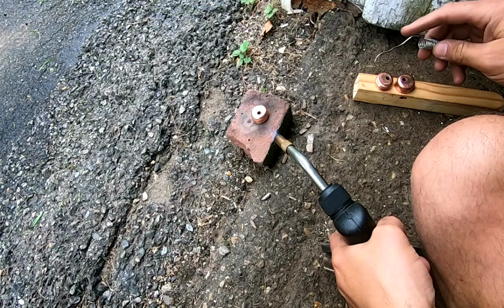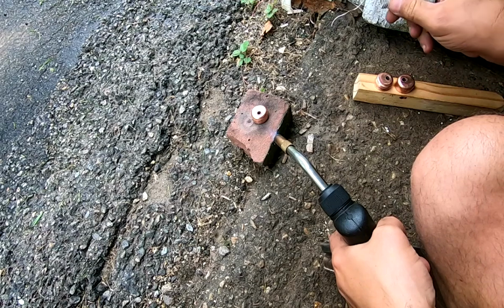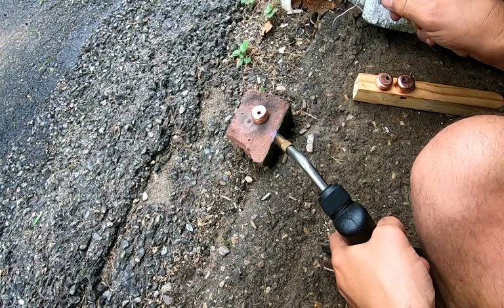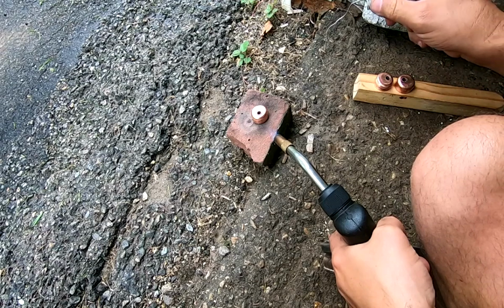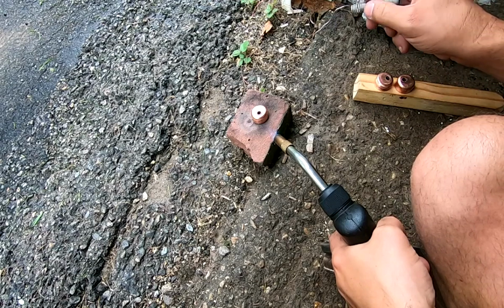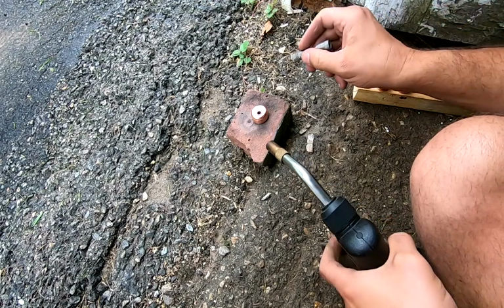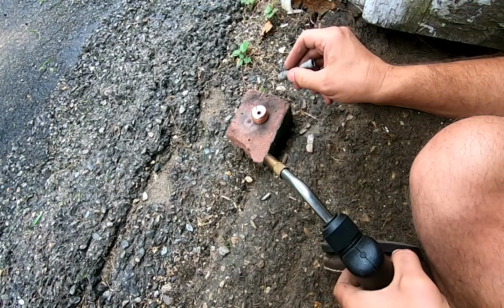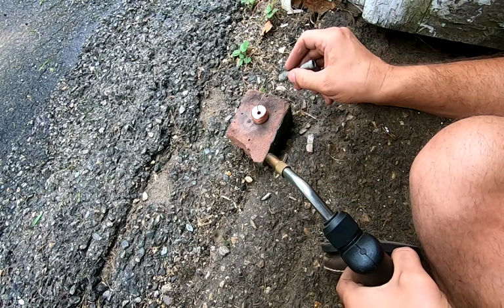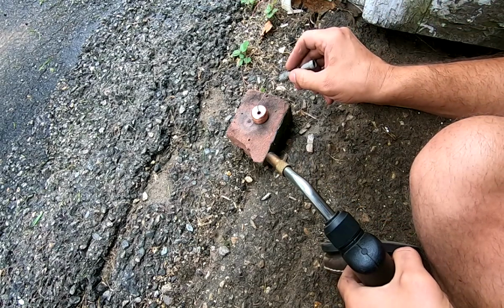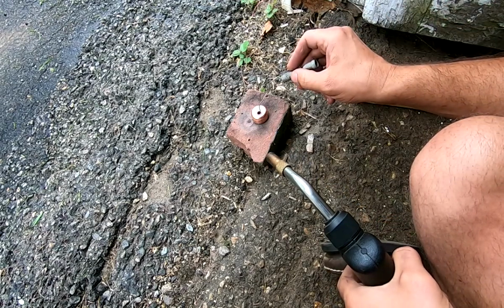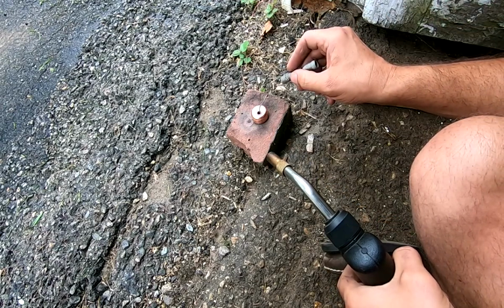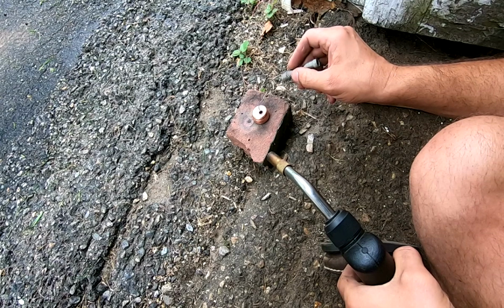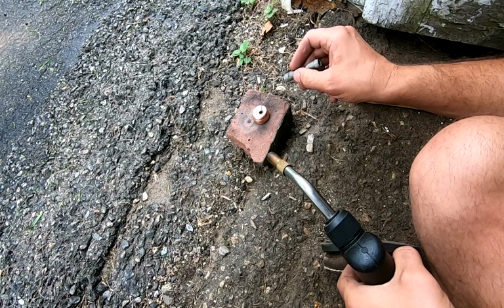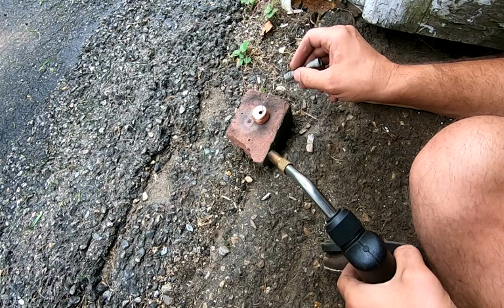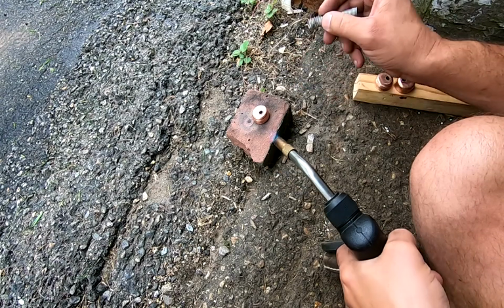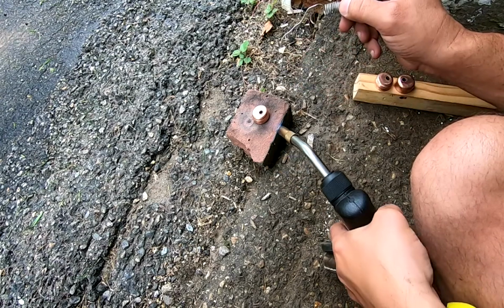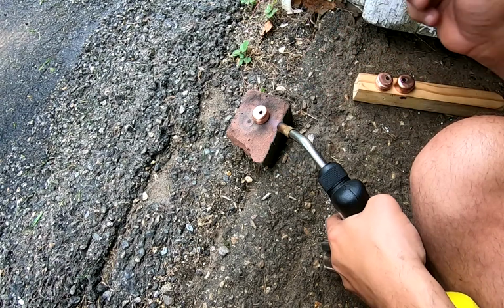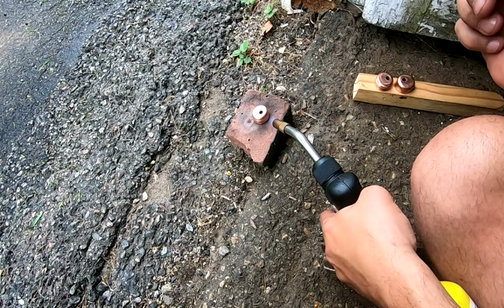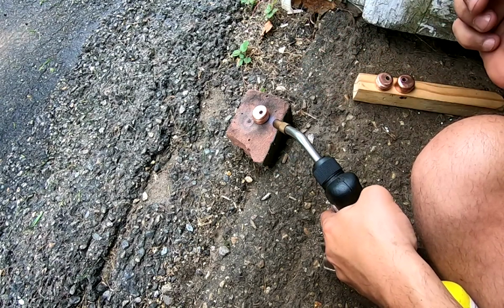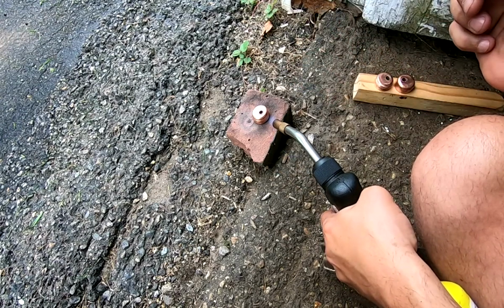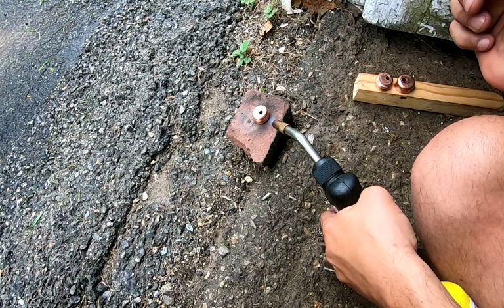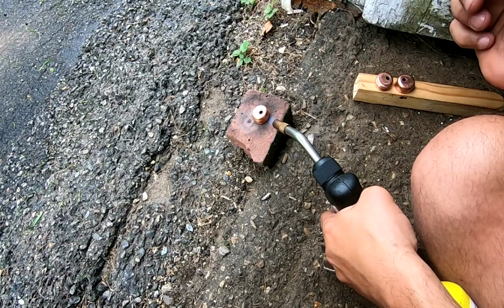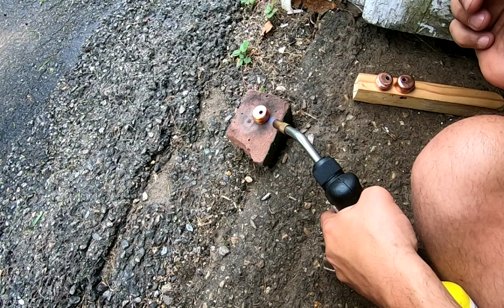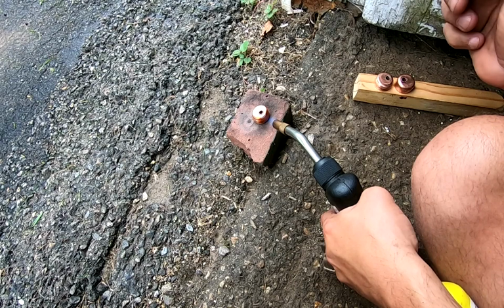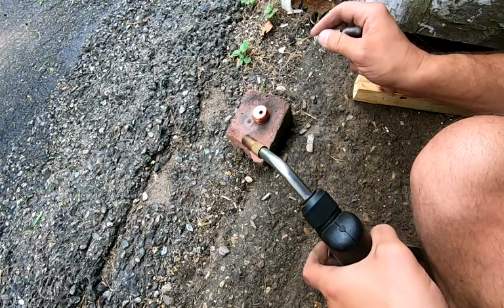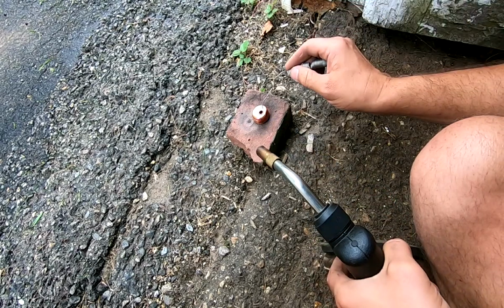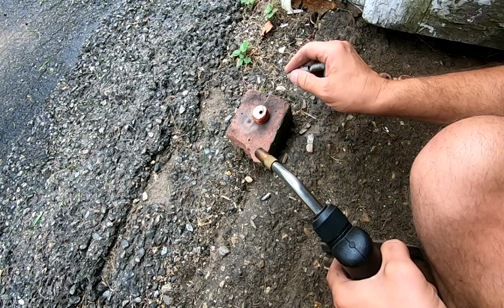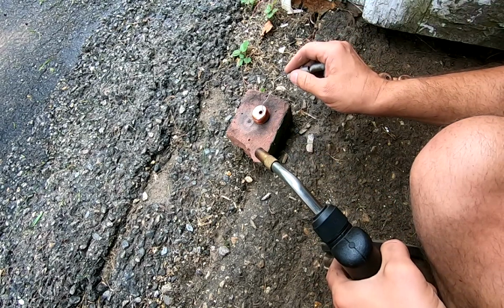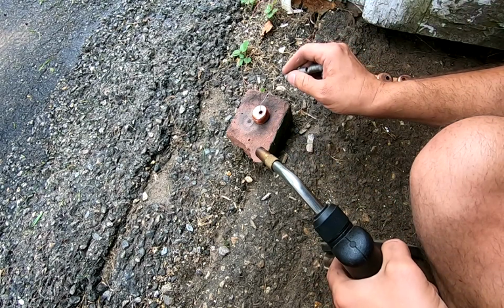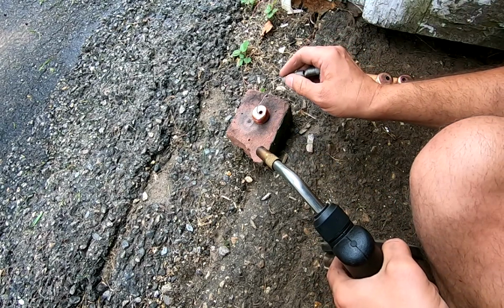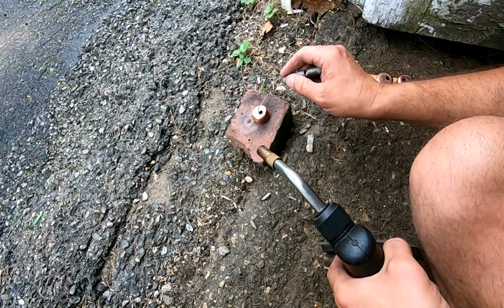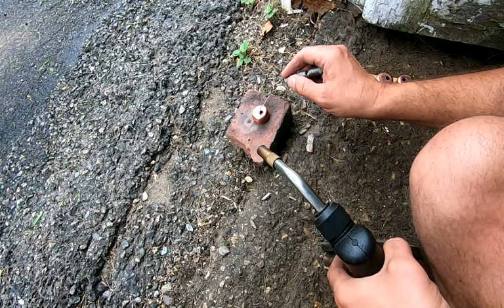For heat, I've got my map gas torch. It's overkill for this job, and one of the mistakes I've made when soldering is to get the work too hot, which burns the flux and contaminates the work. Here I'm trying to sneak up on the right temperature — heat a little and test, then add heat as needed.